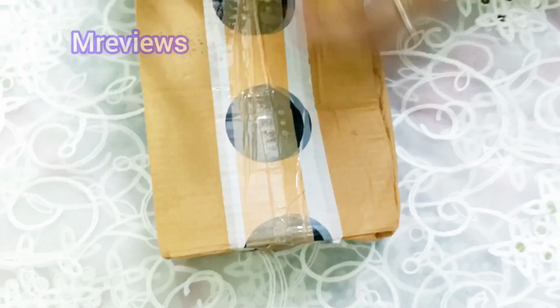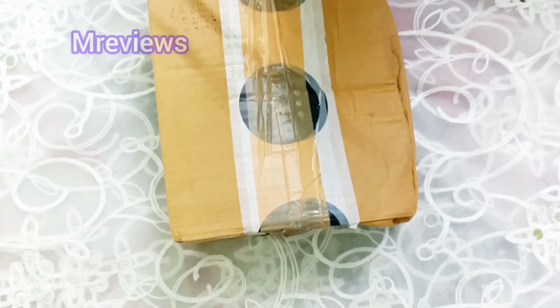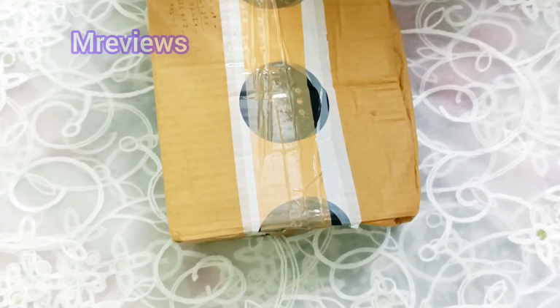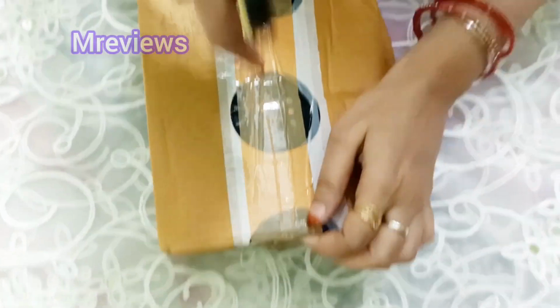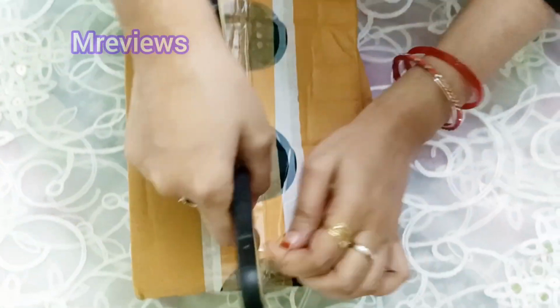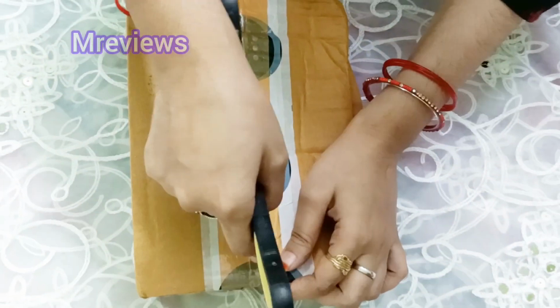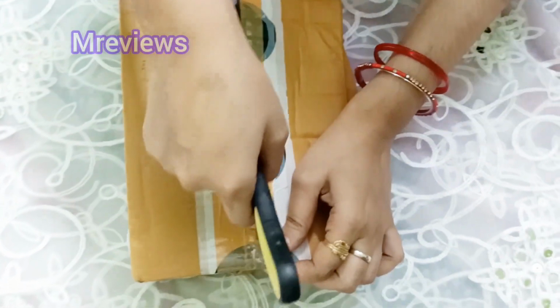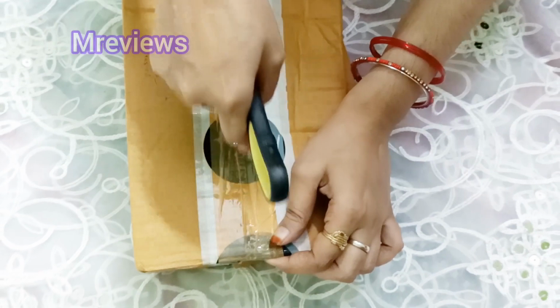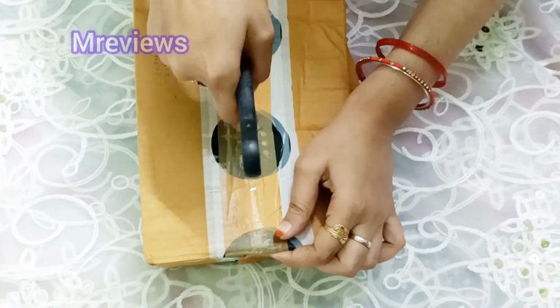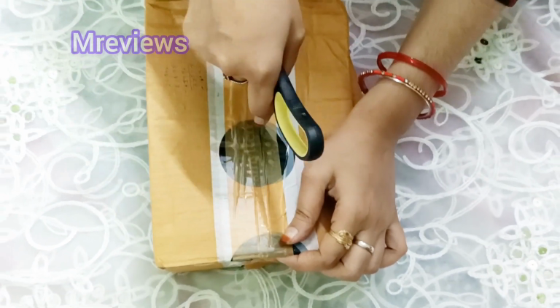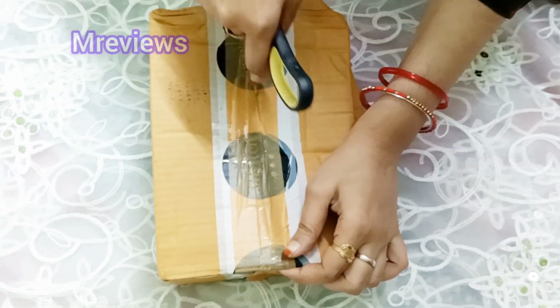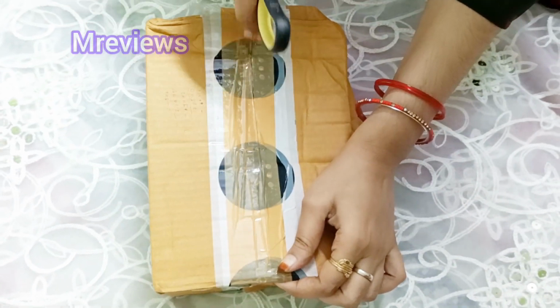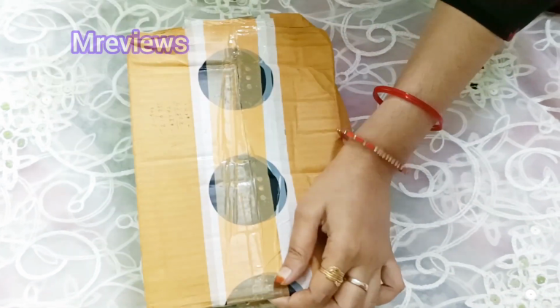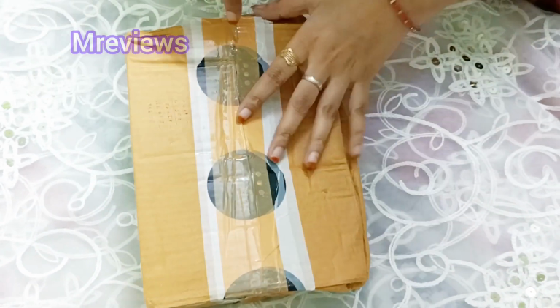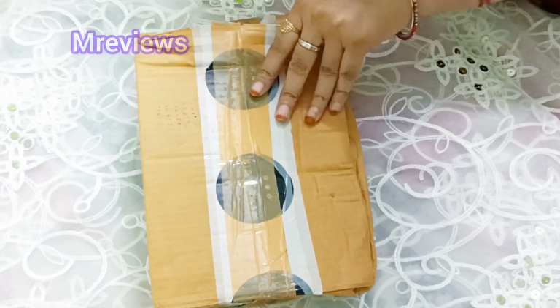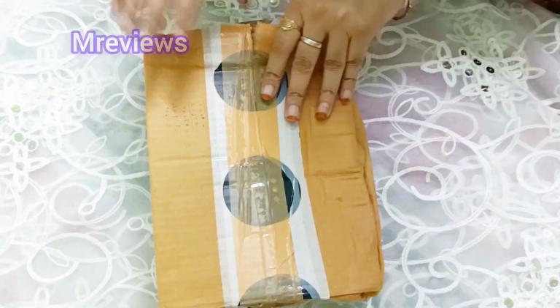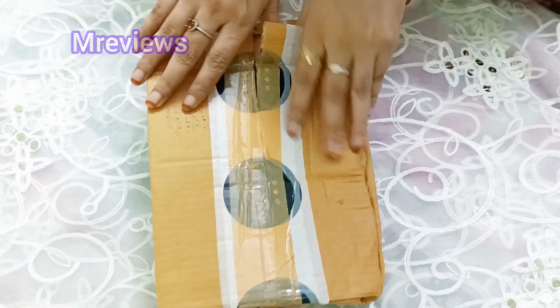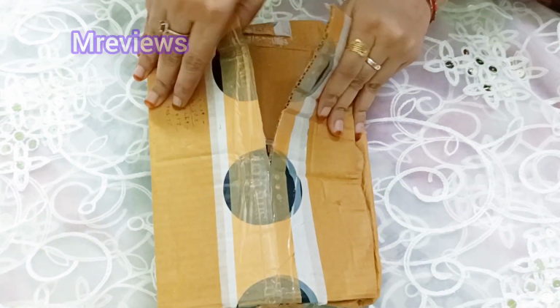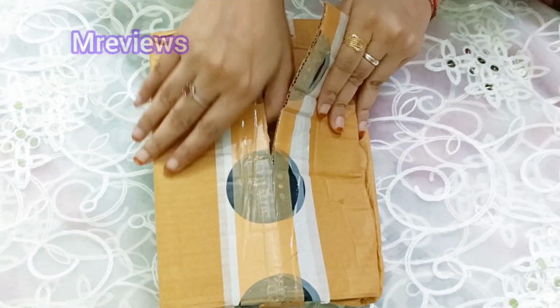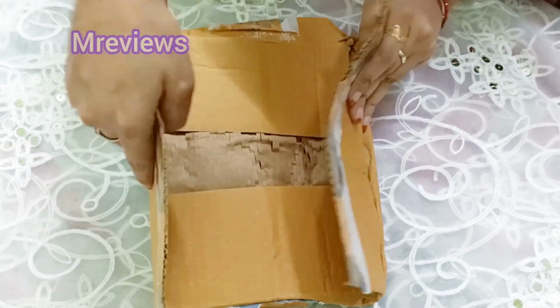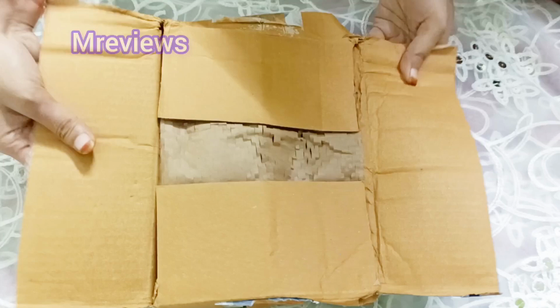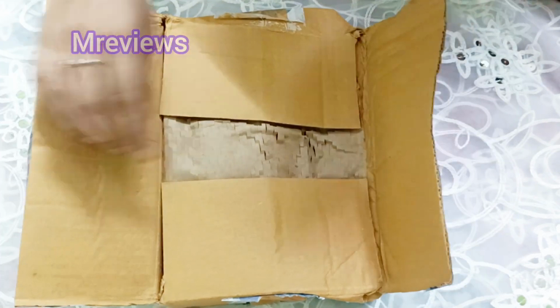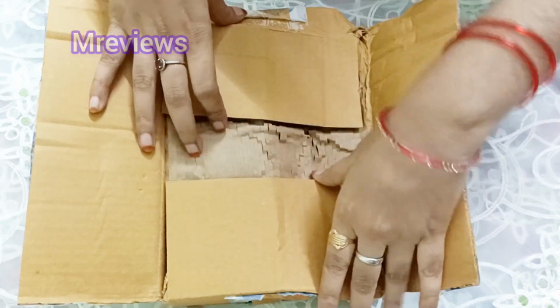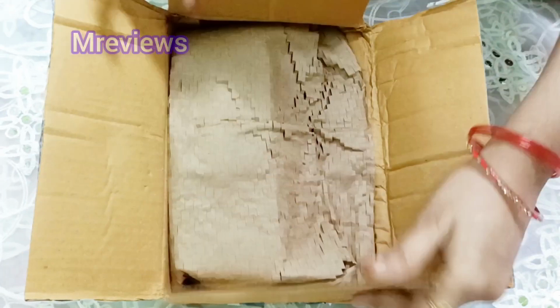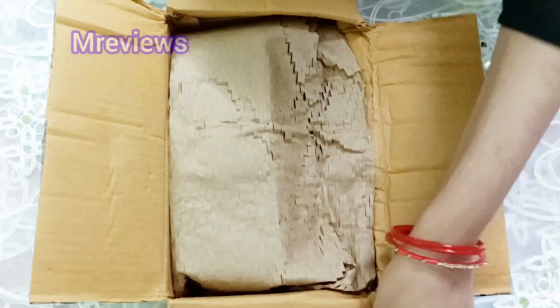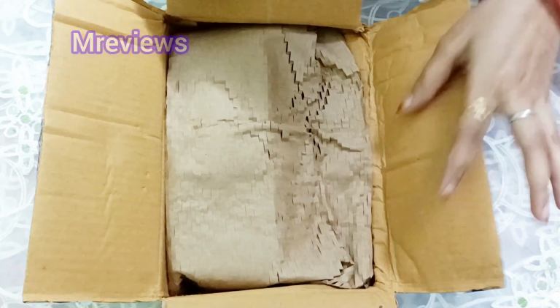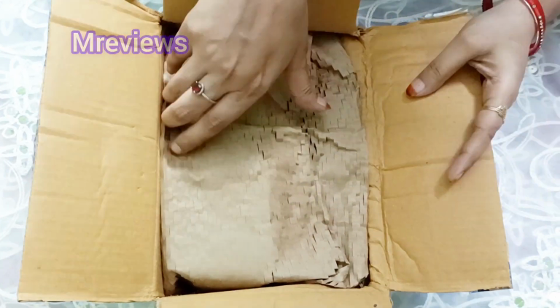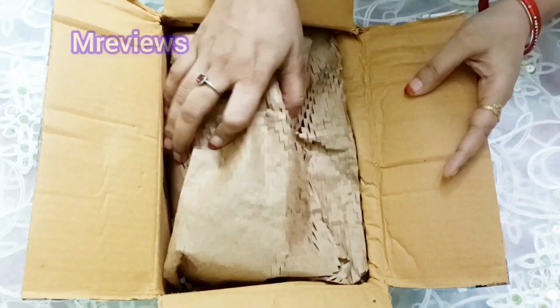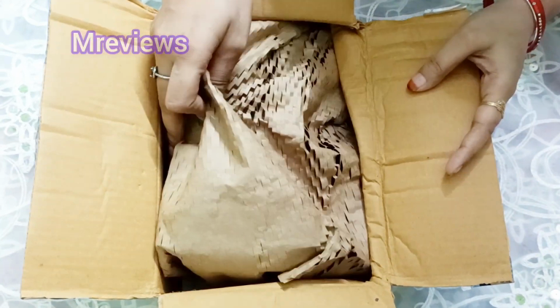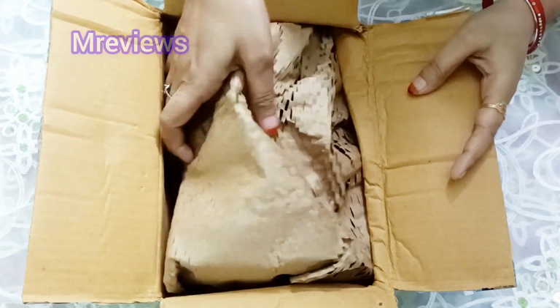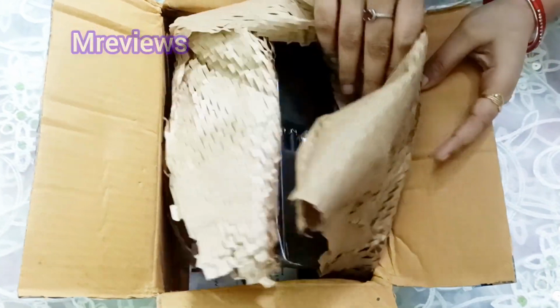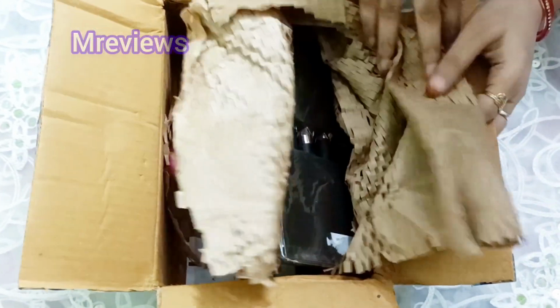I purchased this parcel for 2000 coins. With delivery charges and buy protection fee, I ordered it for 70 rupees in total.